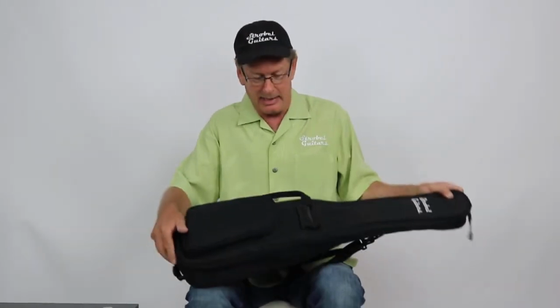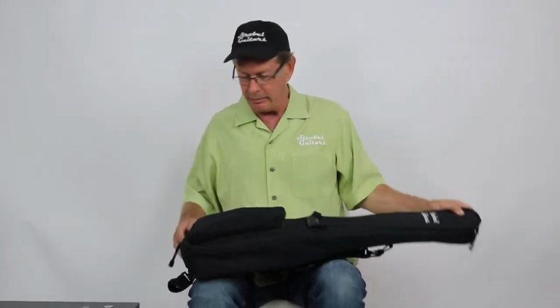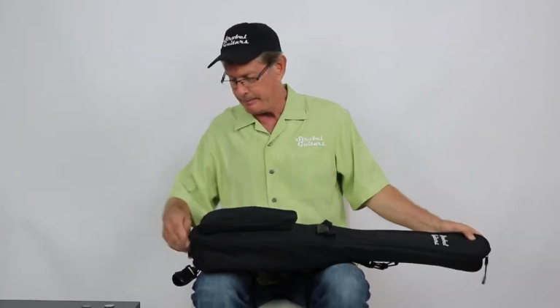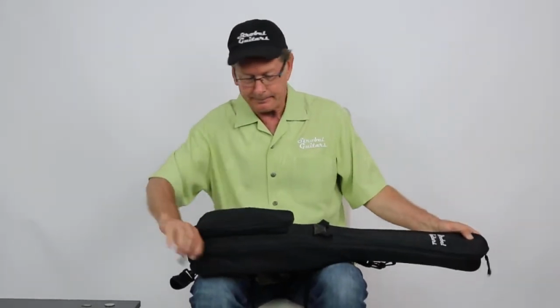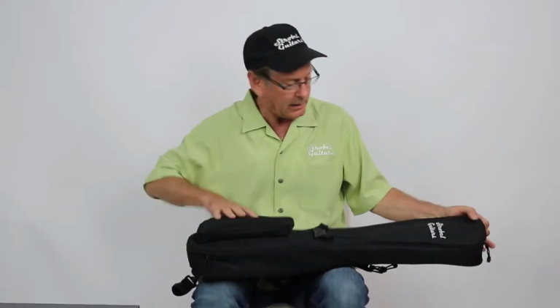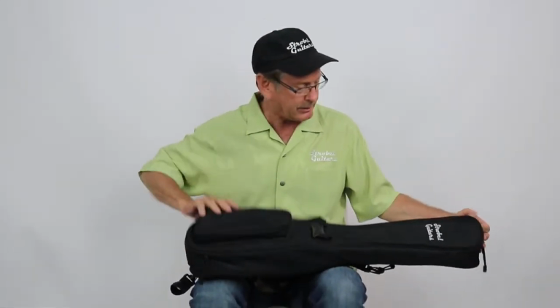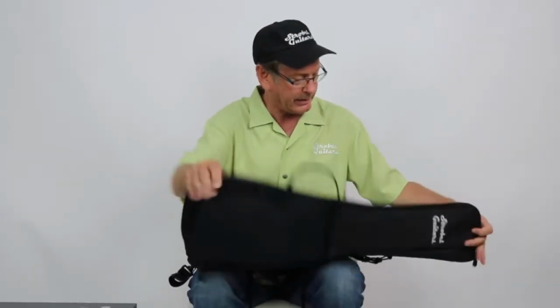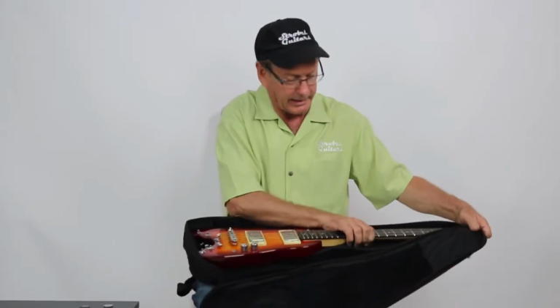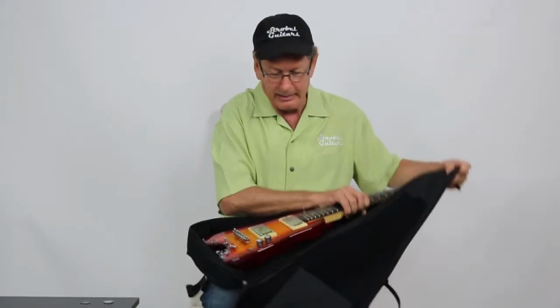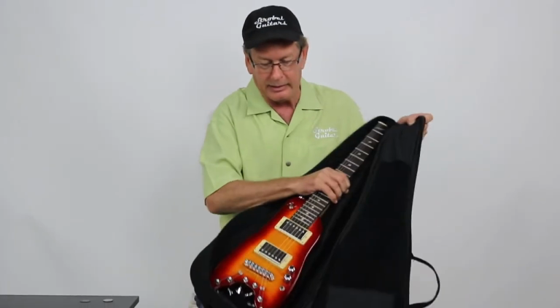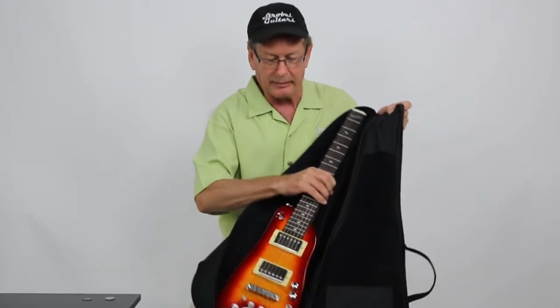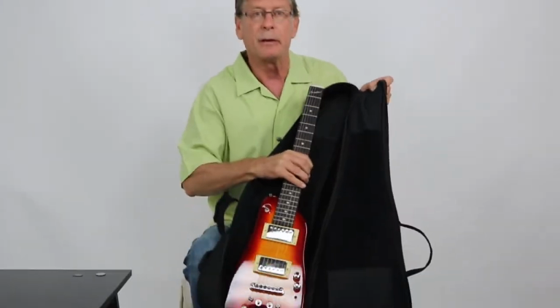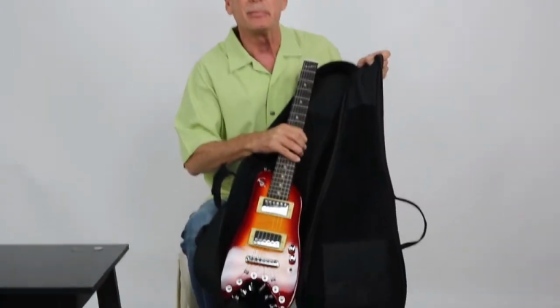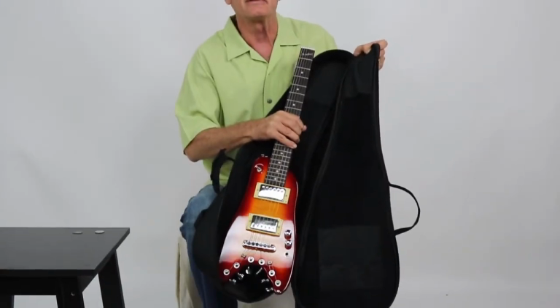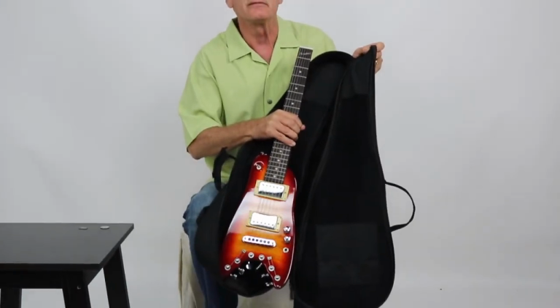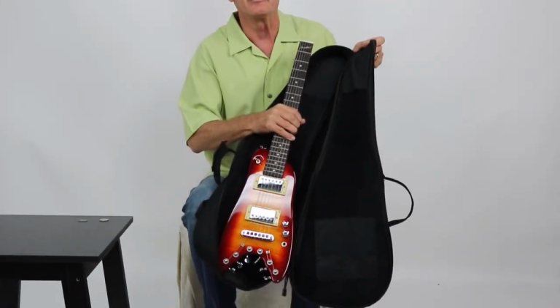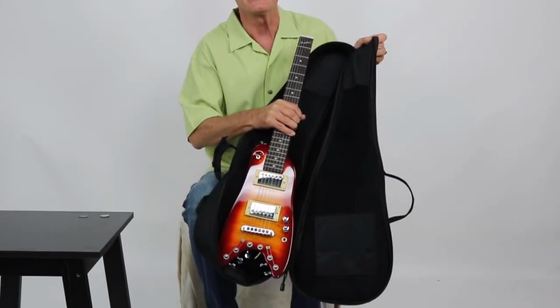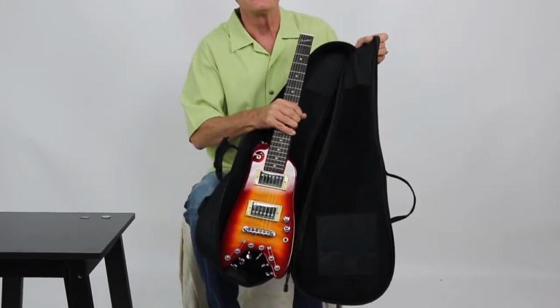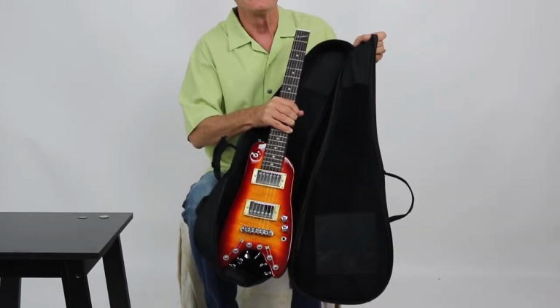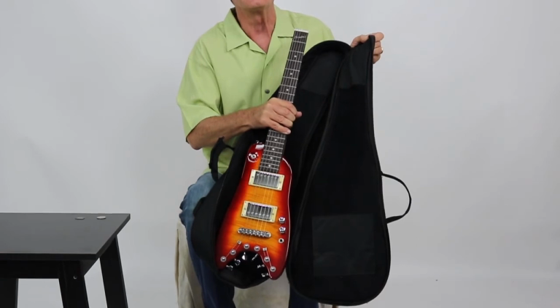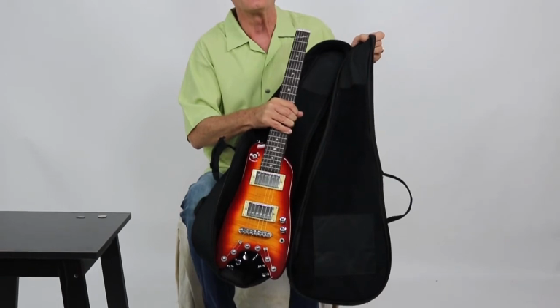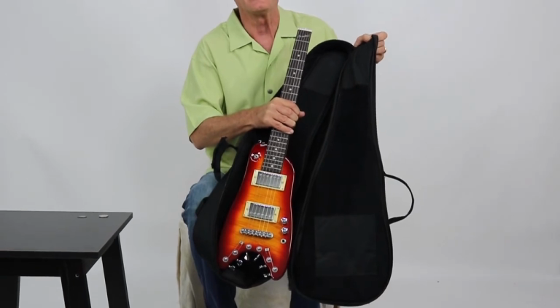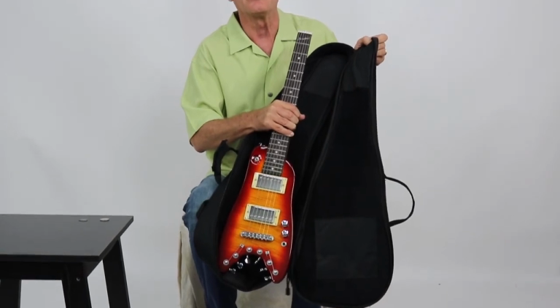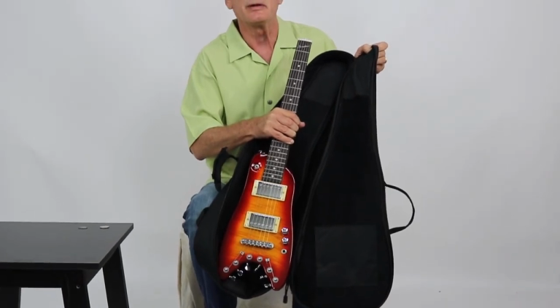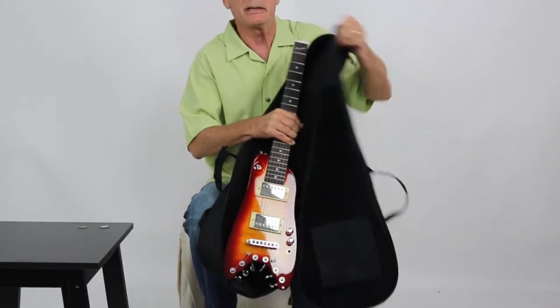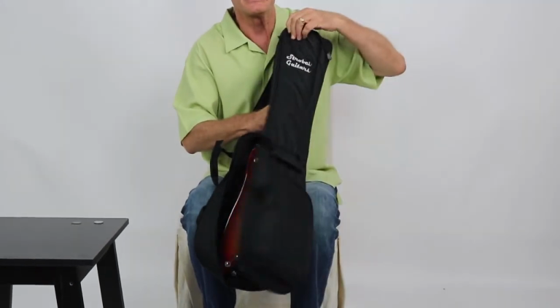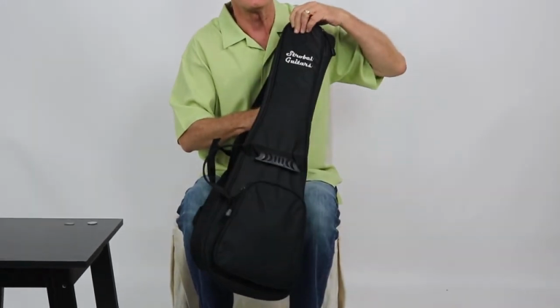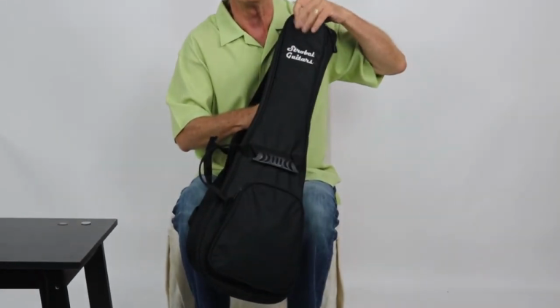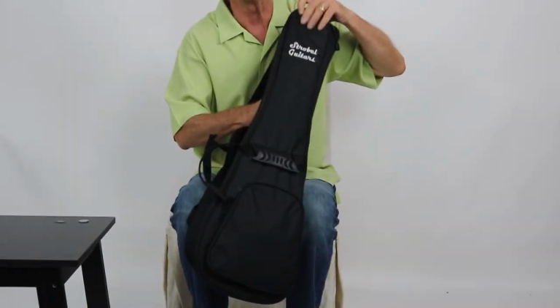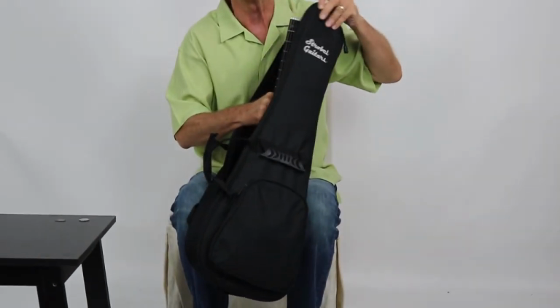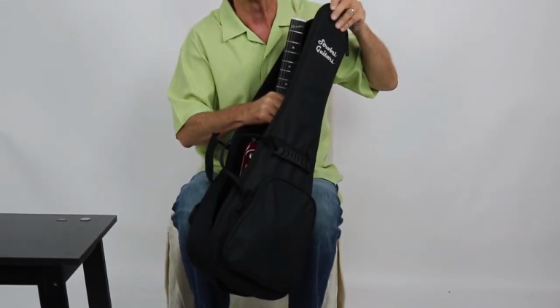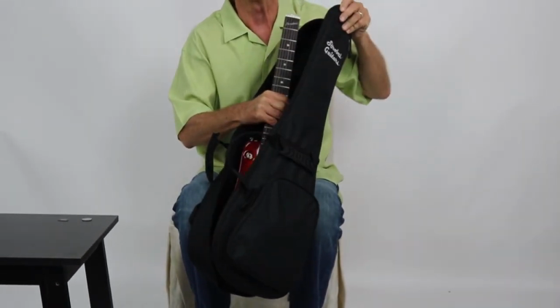Here's what it looks like on the inside. This is one of our Cherry Sunburst Rambler Classics. These sell for $599 on our website, and that's including this nice padded gig bag.